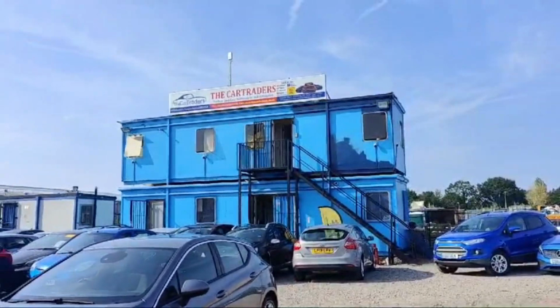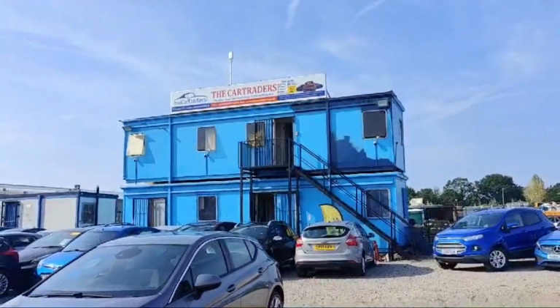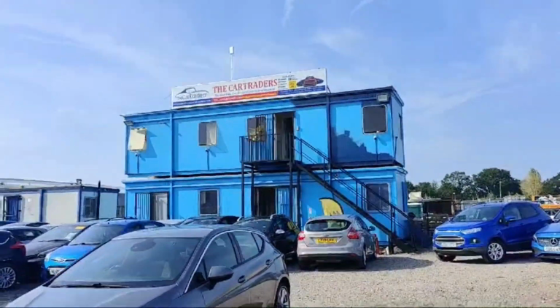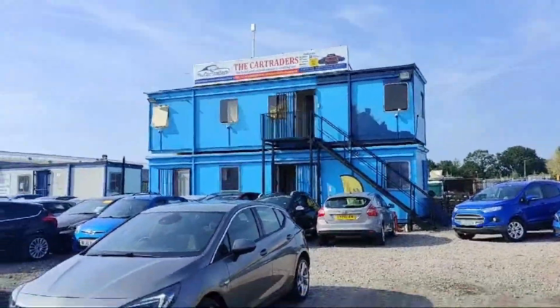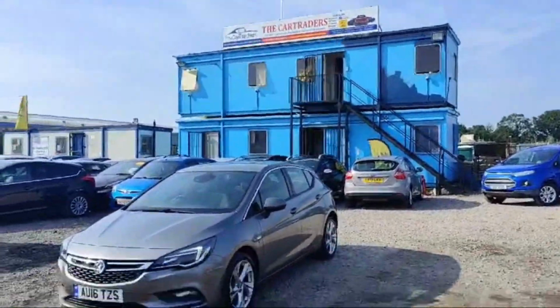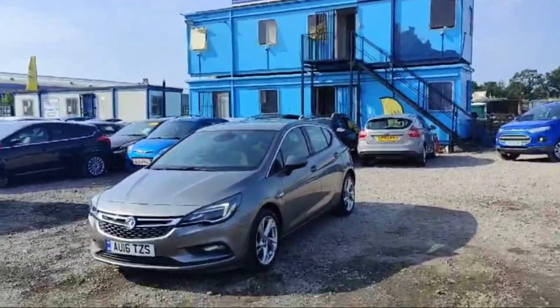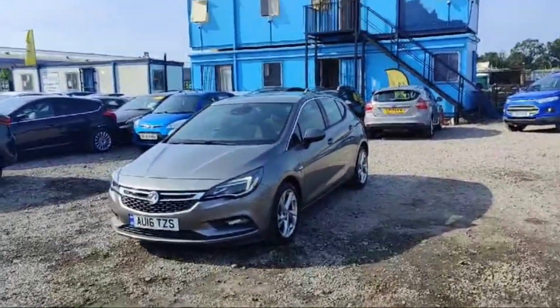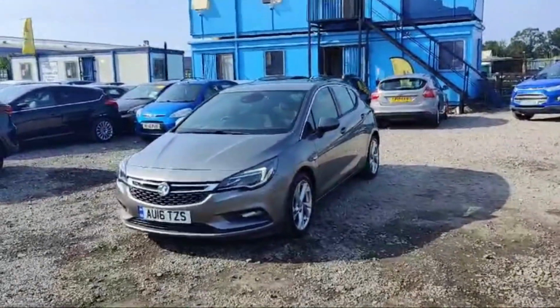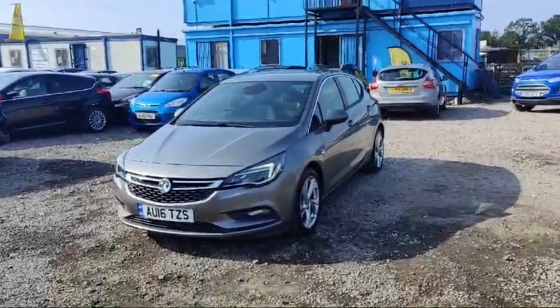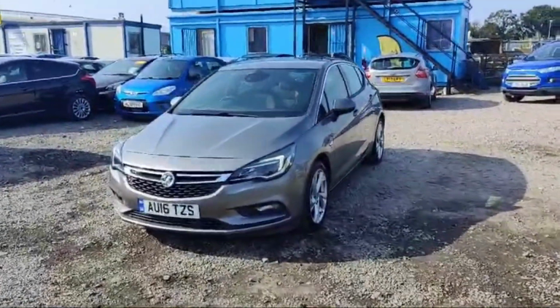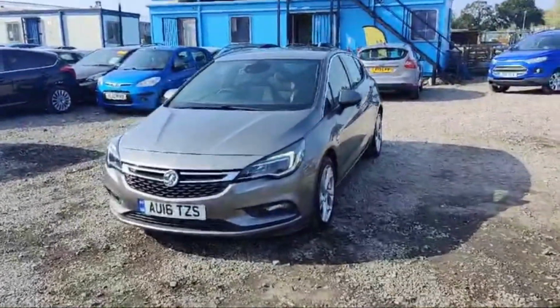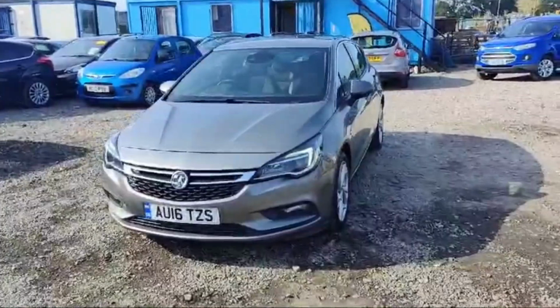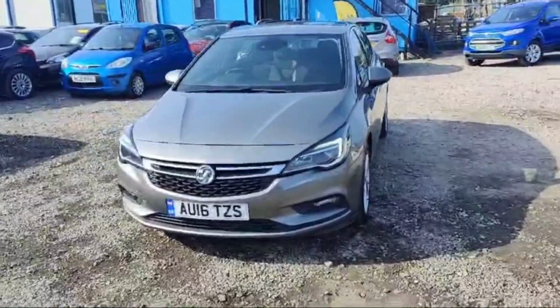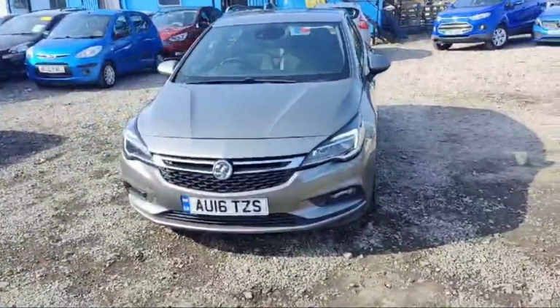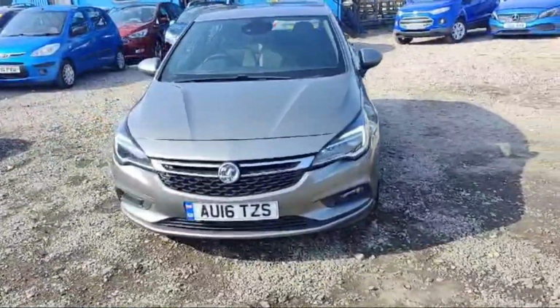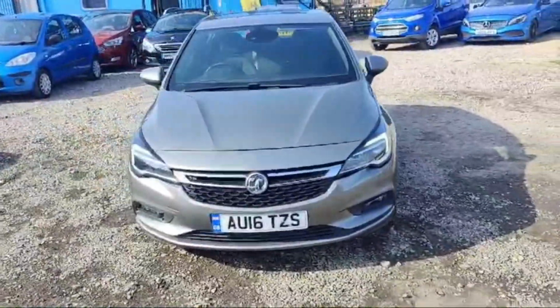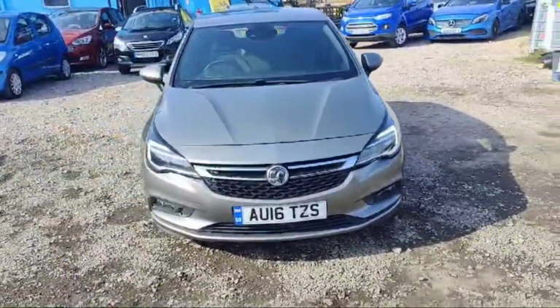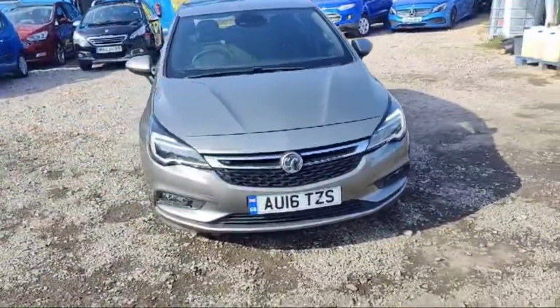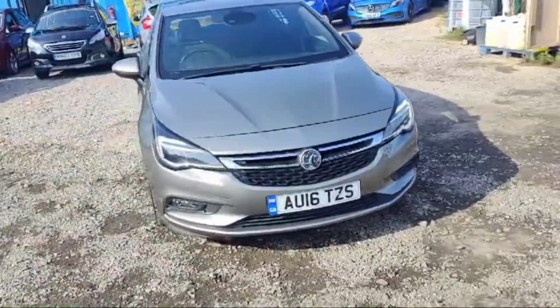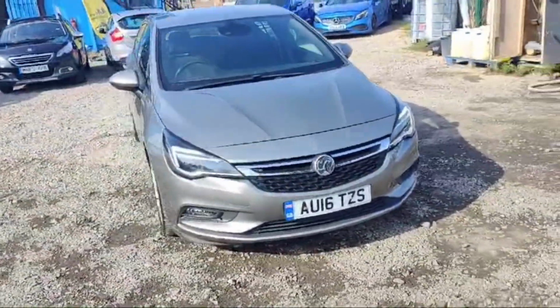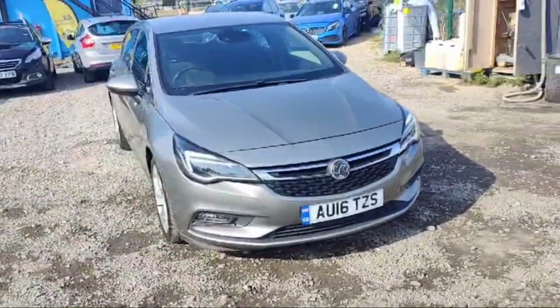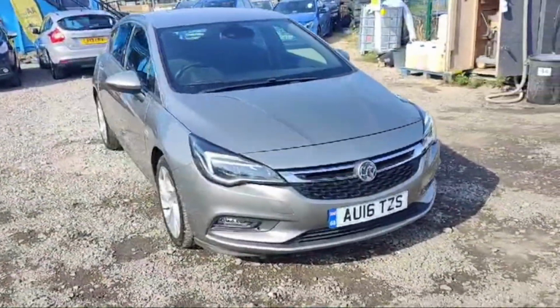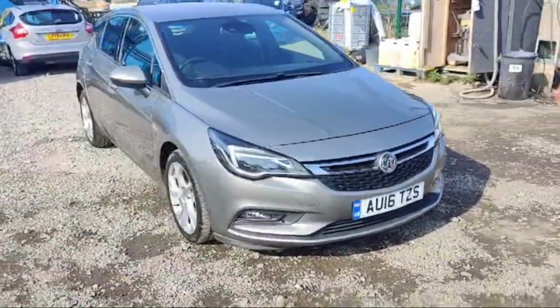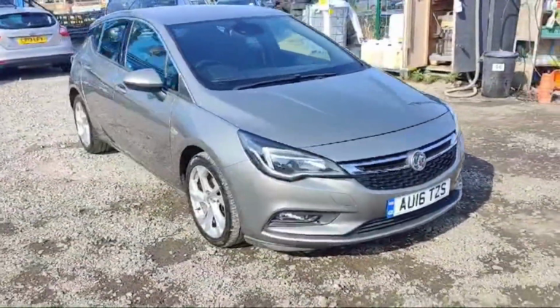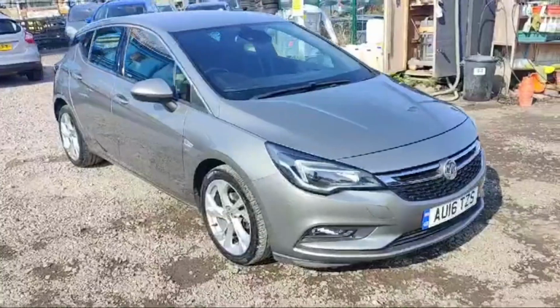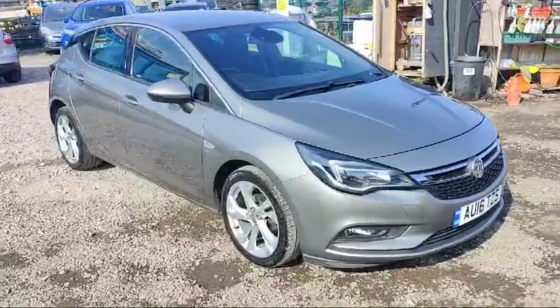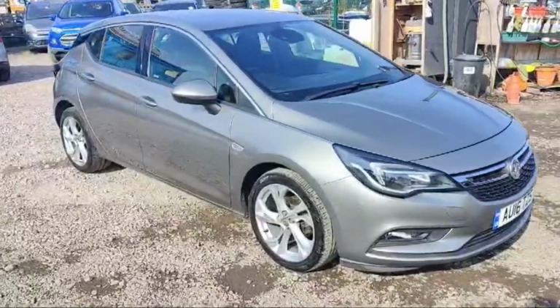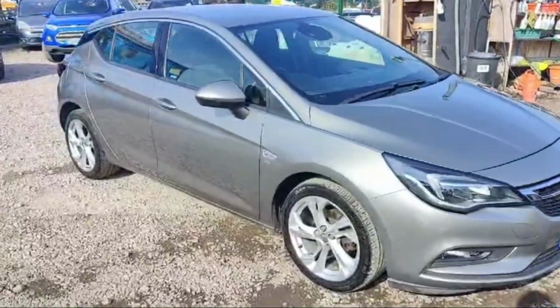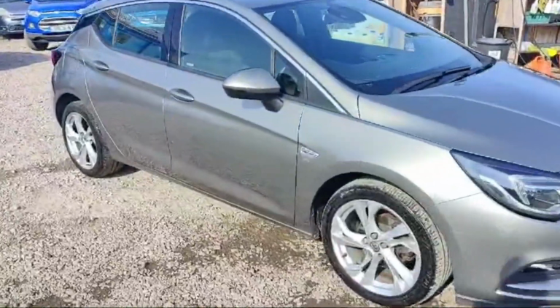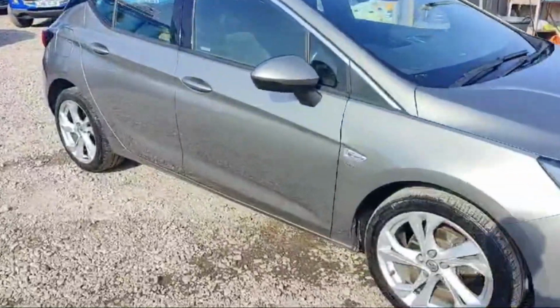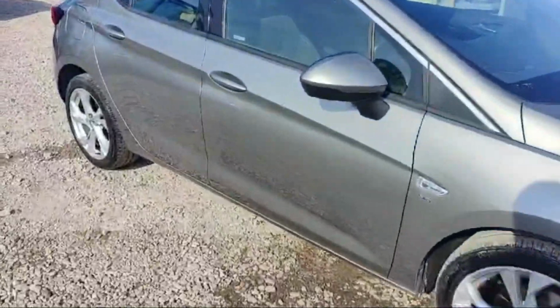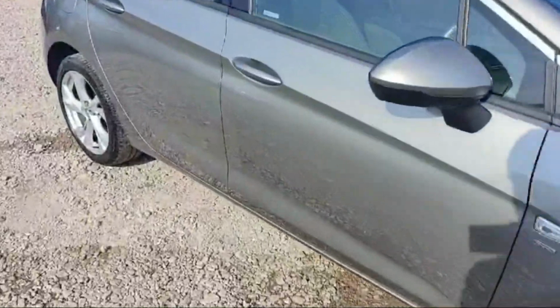Don't forget to explore the website of the Car Traders — the website link will be in the description box. There are many vehicles in stock at the Car Traders, so you guys can easily compare the prices, mileages, and see the pictures very easily. Let's quickly have a look at the interior of this Vauxhall Astra.